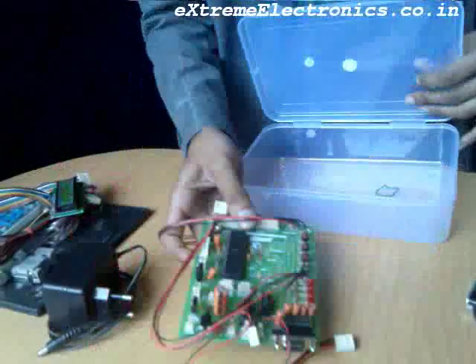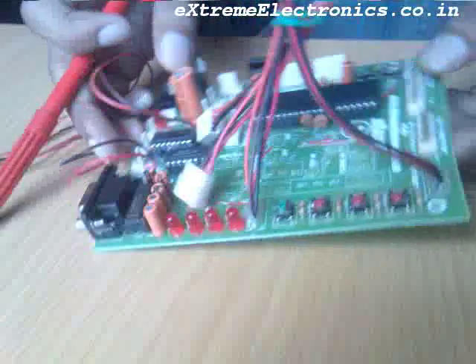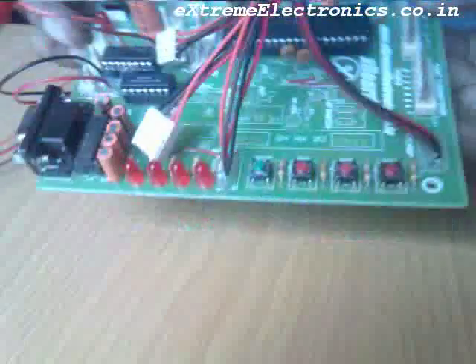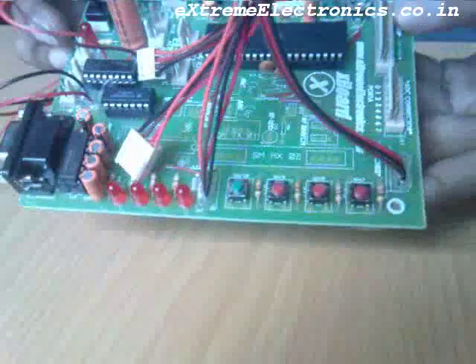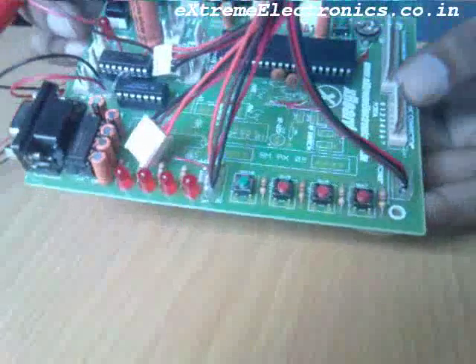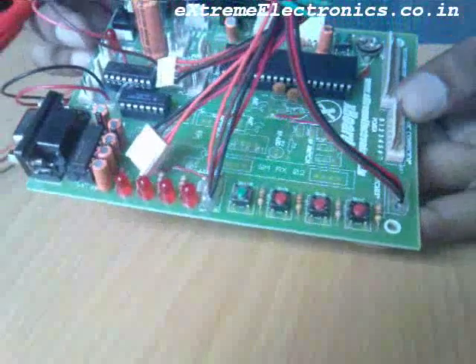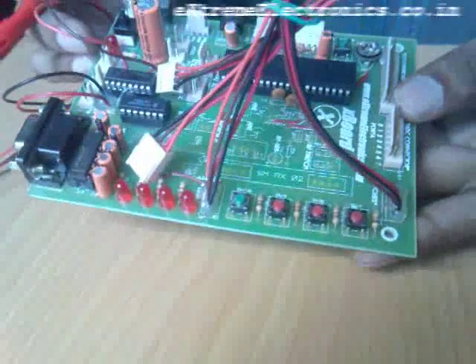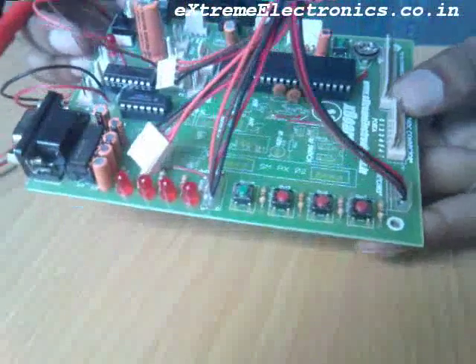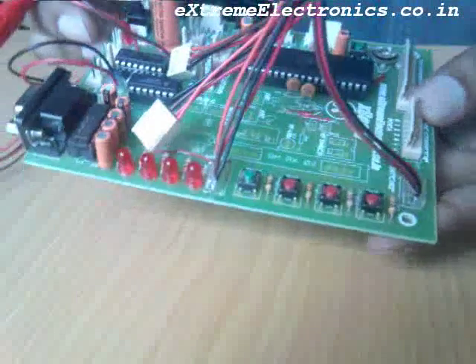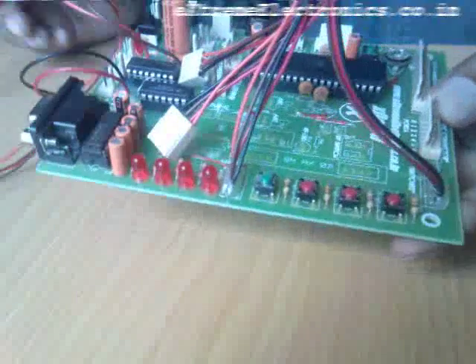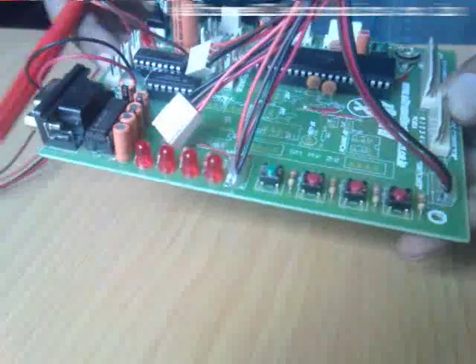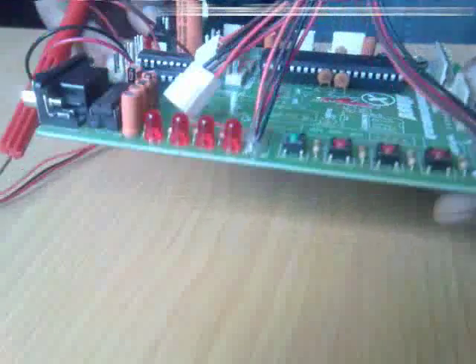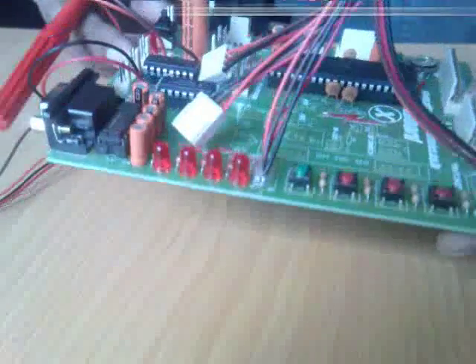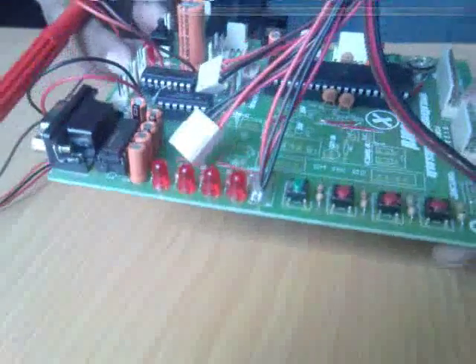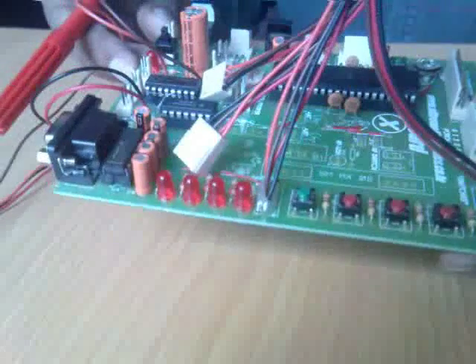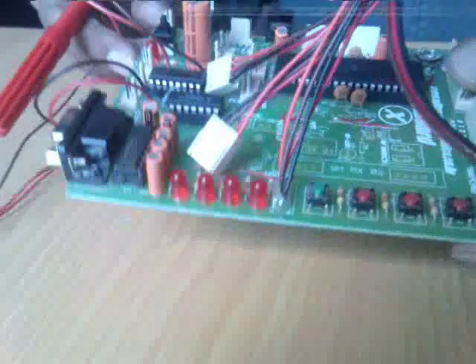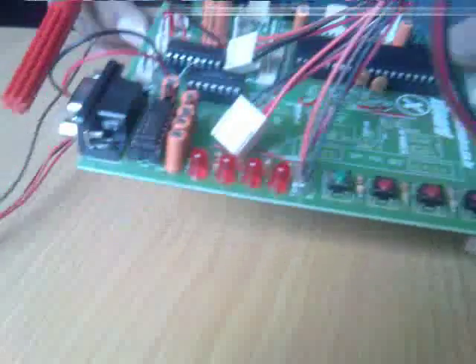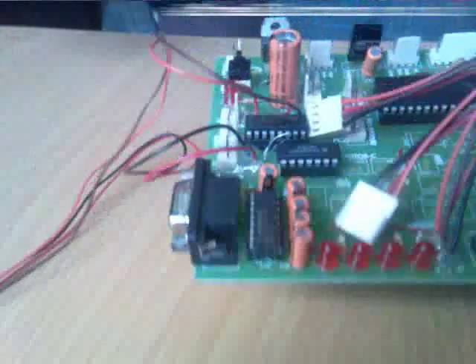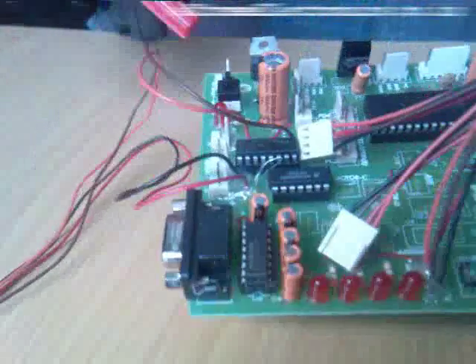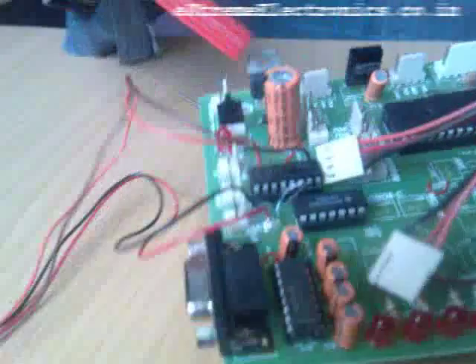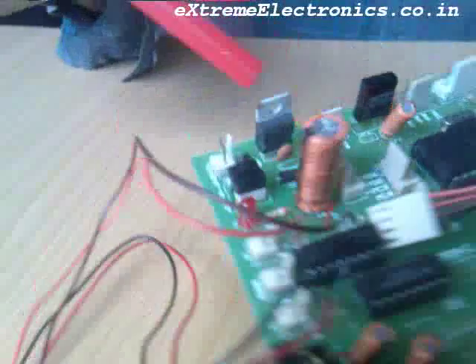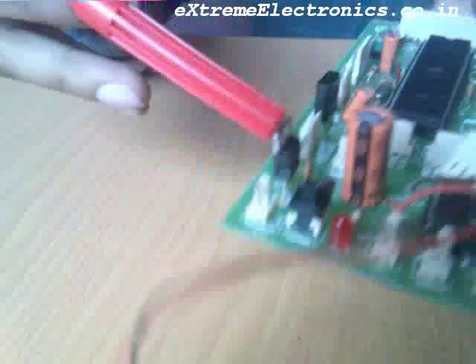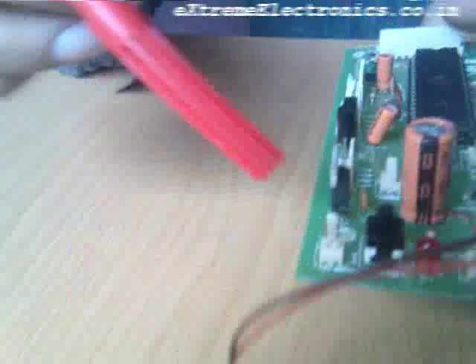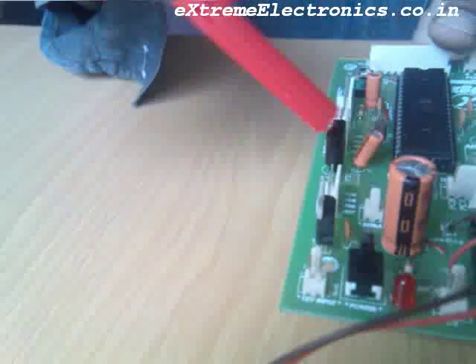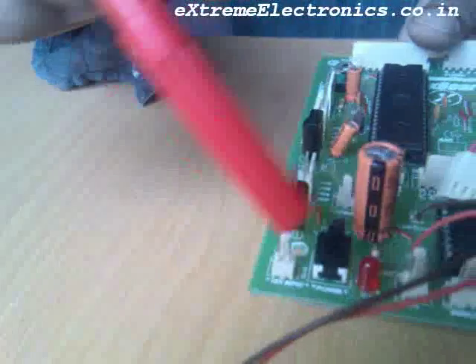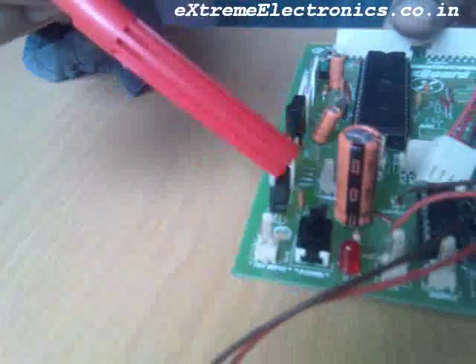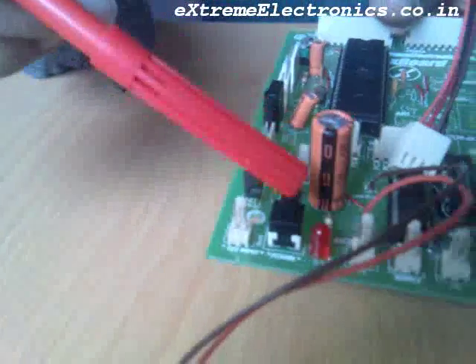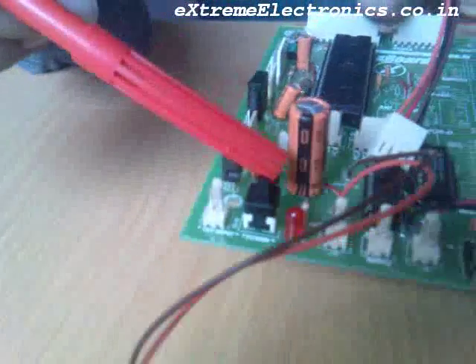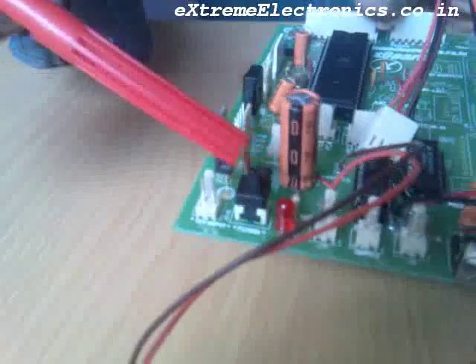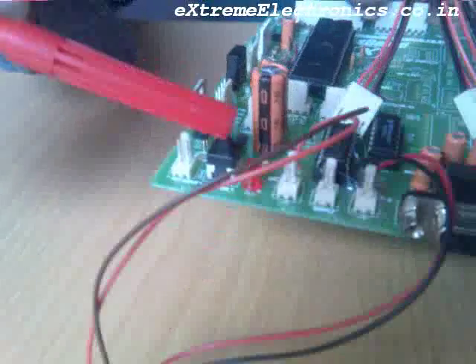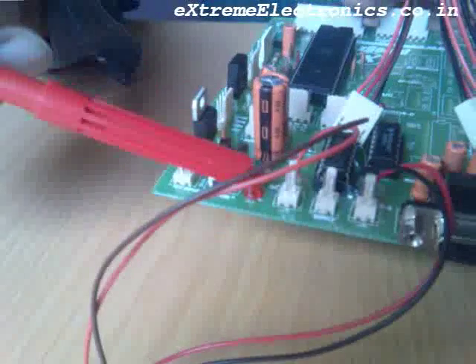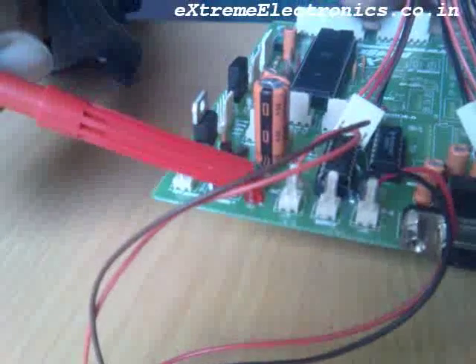This is the X board development board. Now let us have a look at the various components here. This is the power supply unit, this is the switch, and the indicator LED.